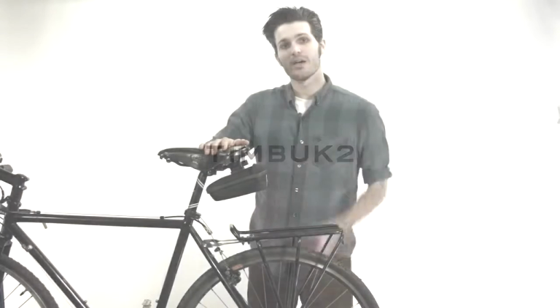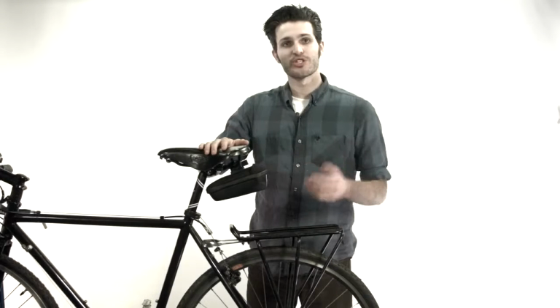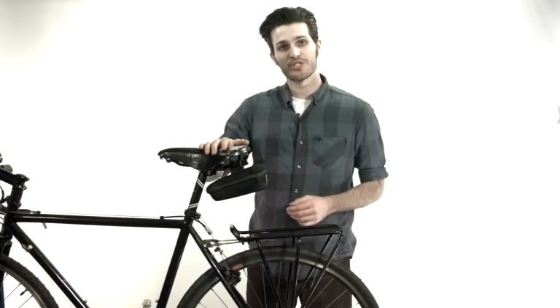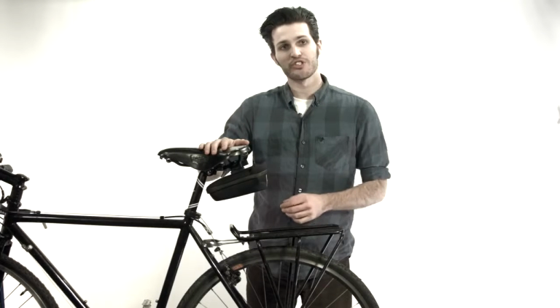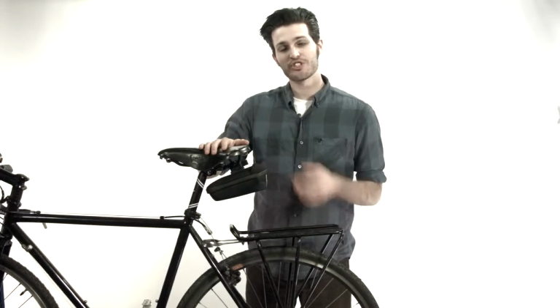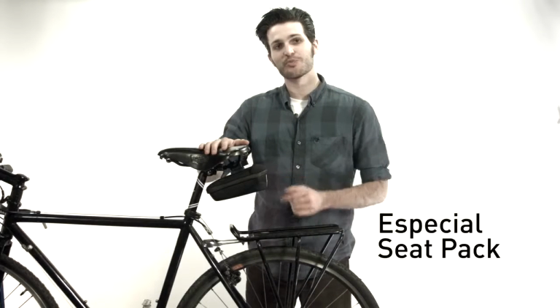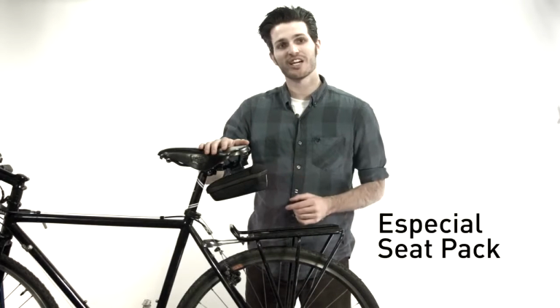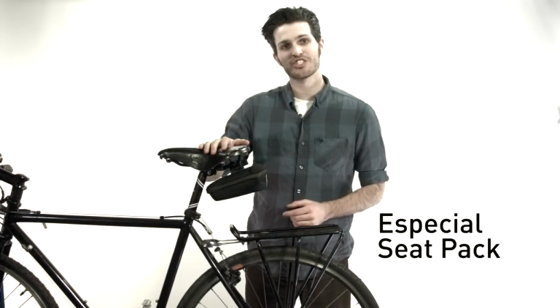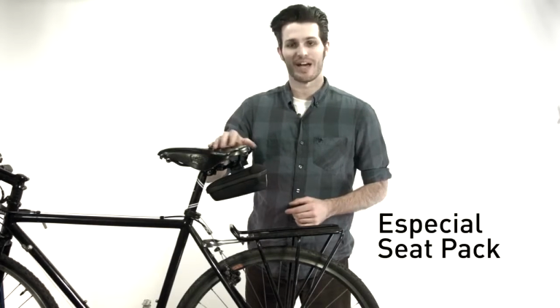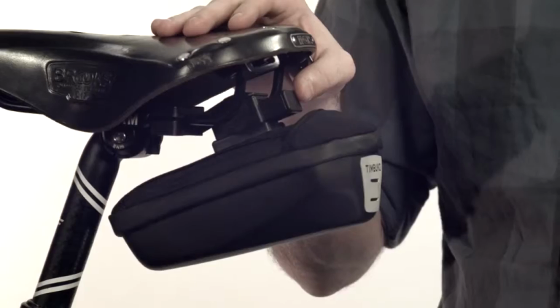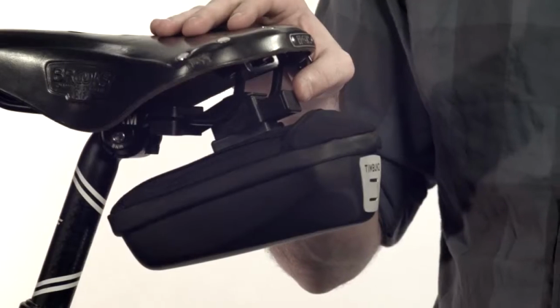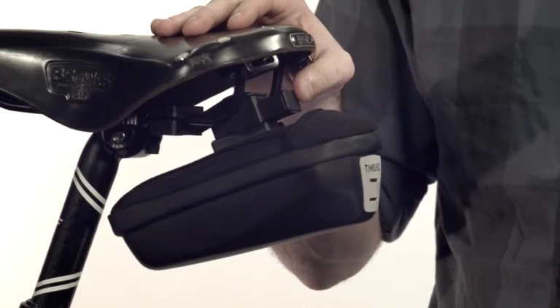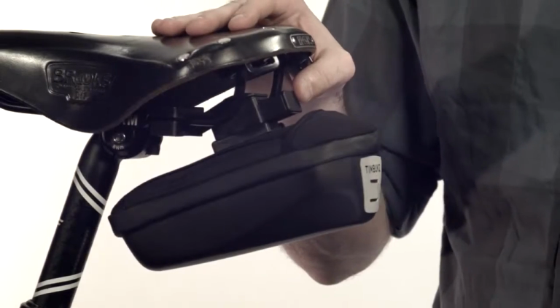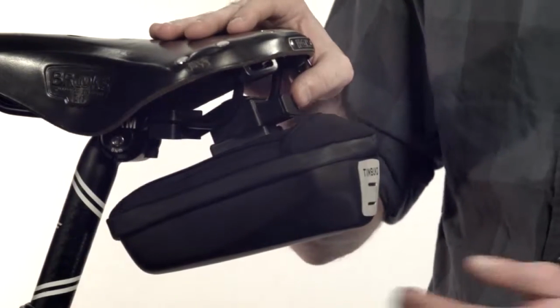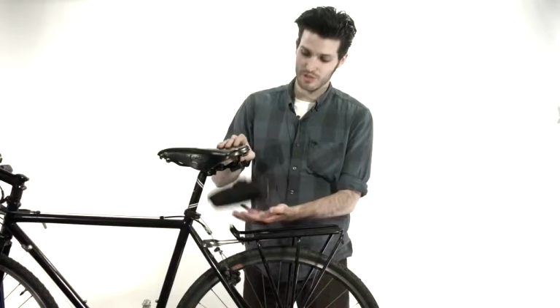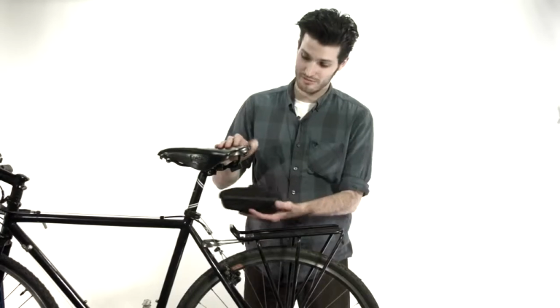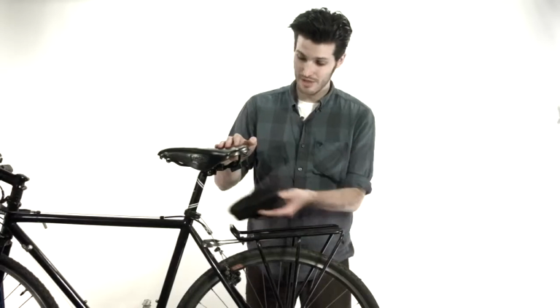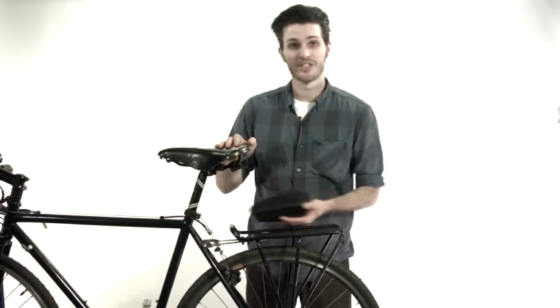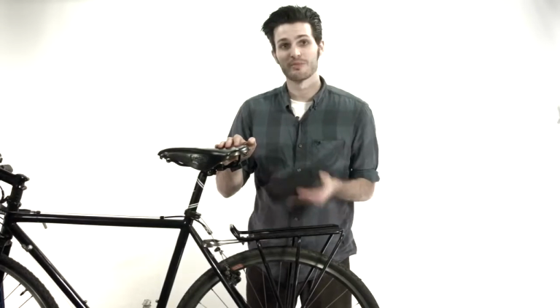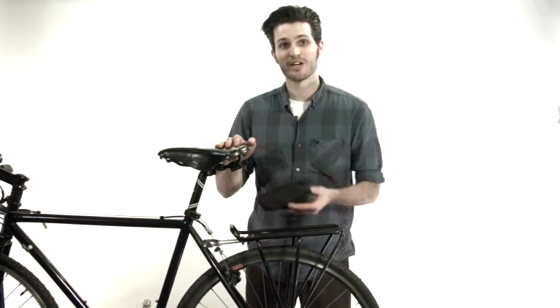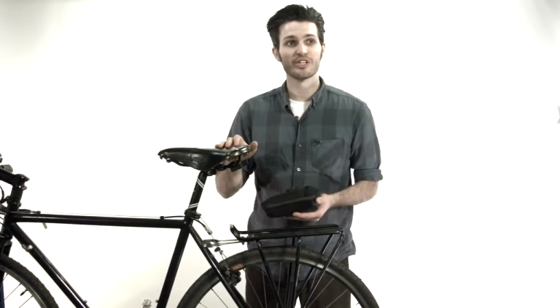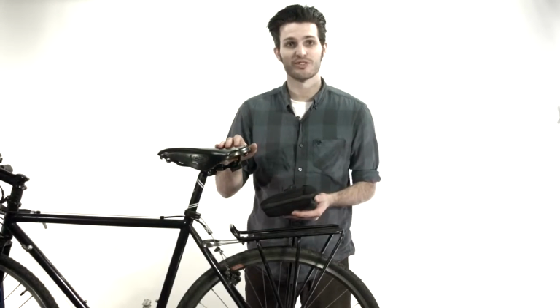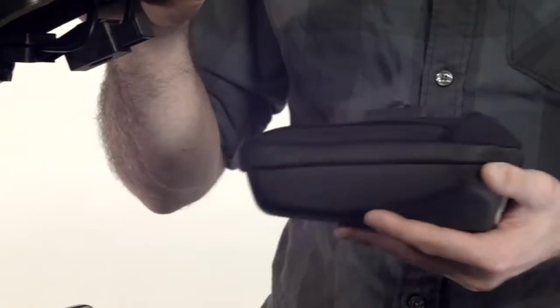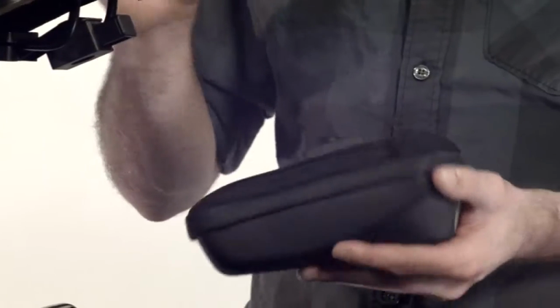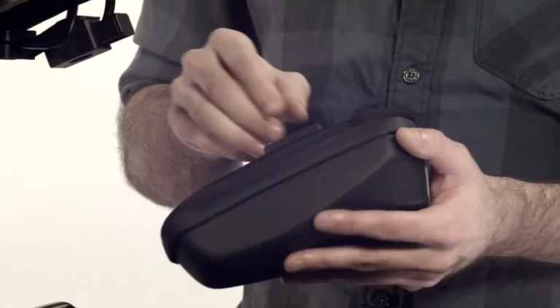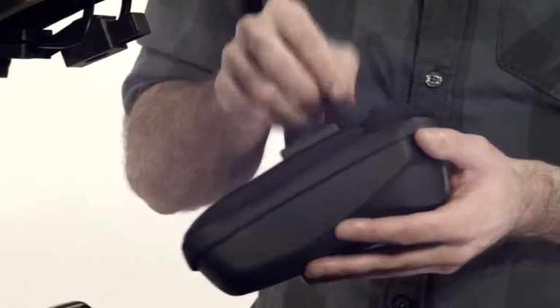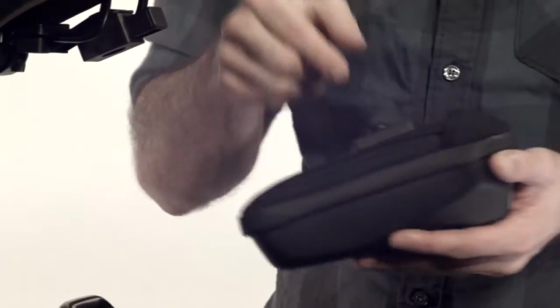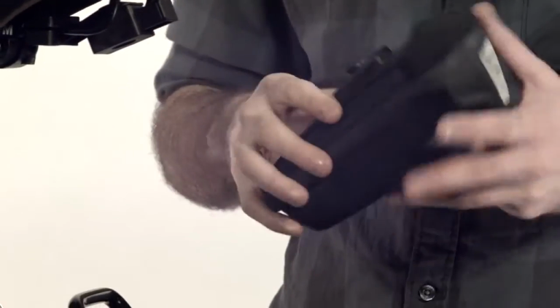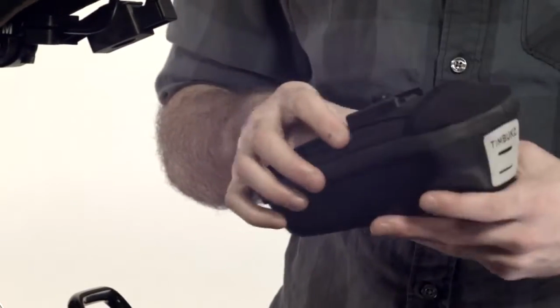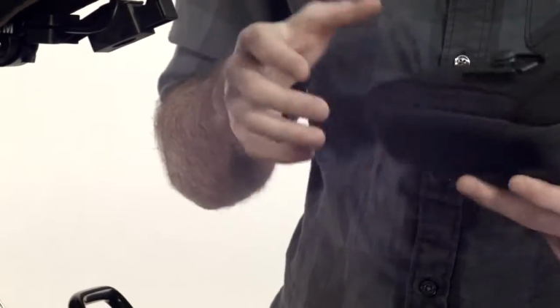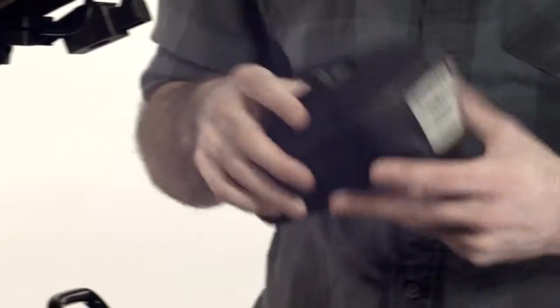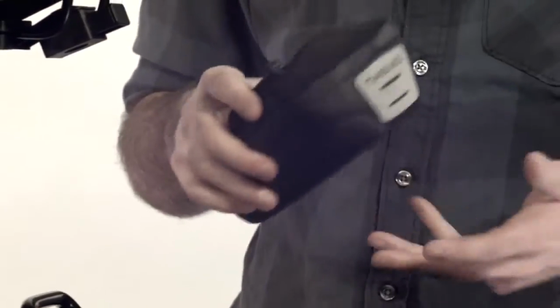Hey there, I'm Seamus with Timbuk2 and this is the Especial Seat Pack. What sets us apart from other seat packs is that it's a magnetic release that's really quick and easy access to anything you have stored in here like tools or wallets.